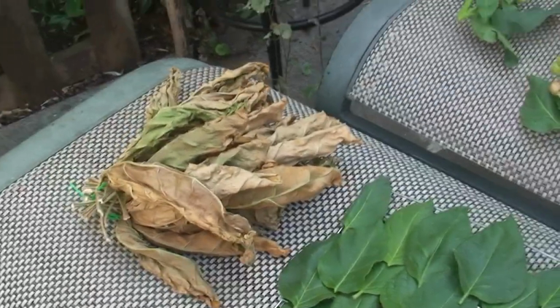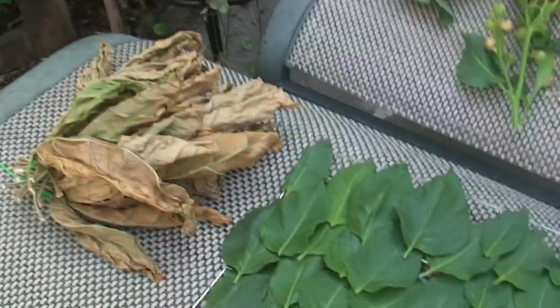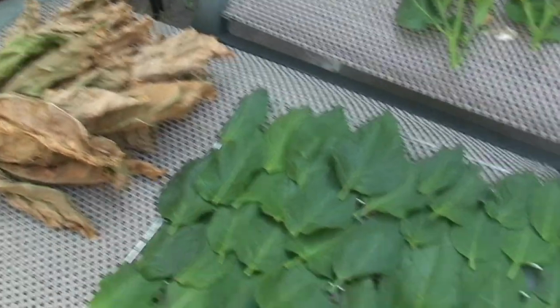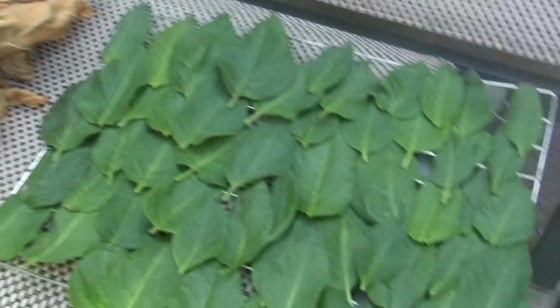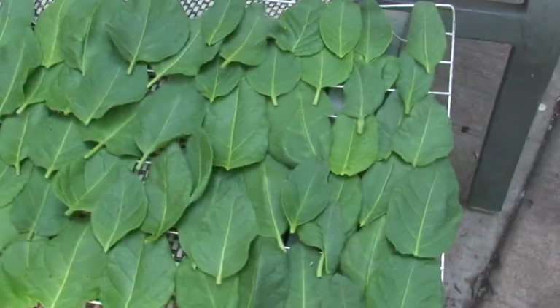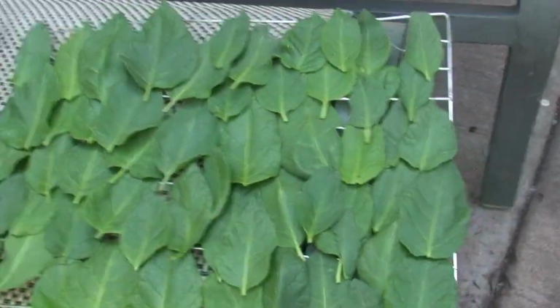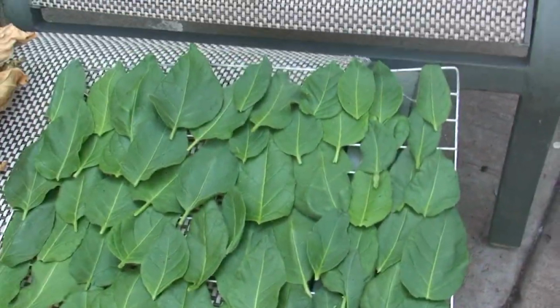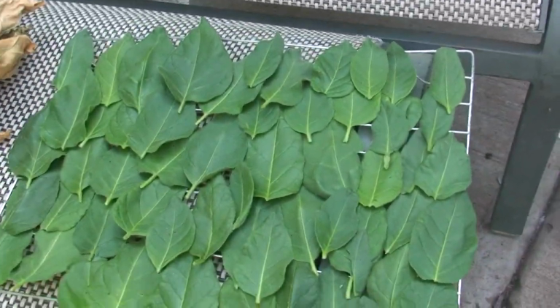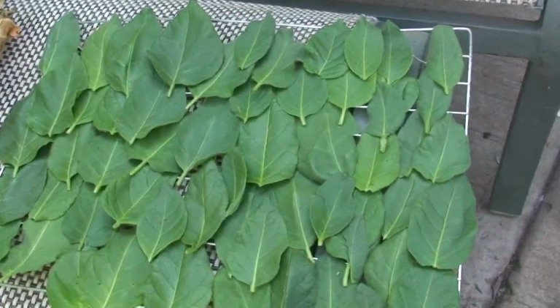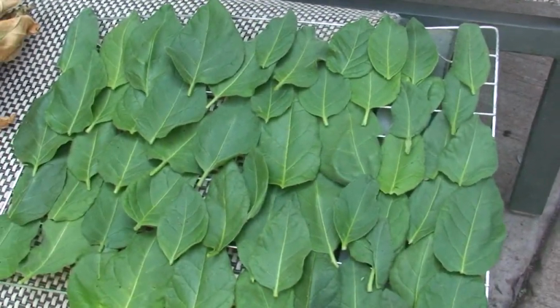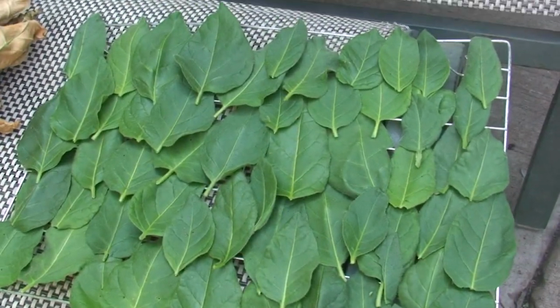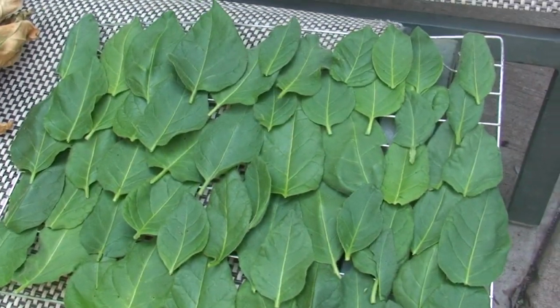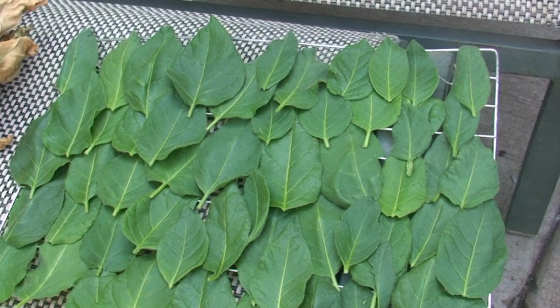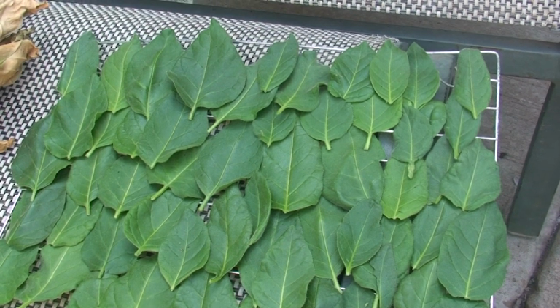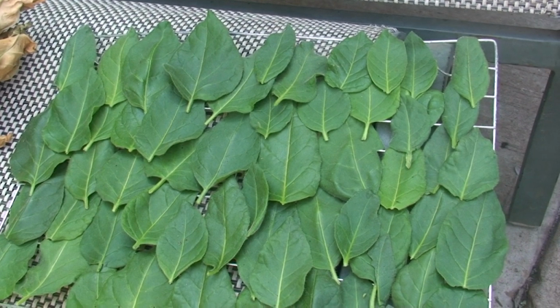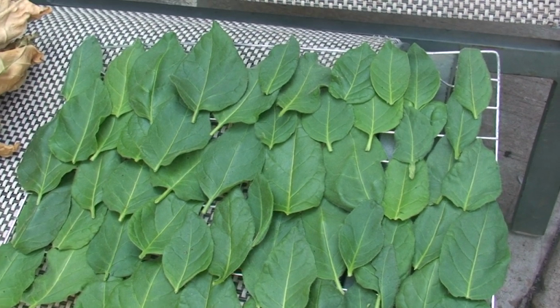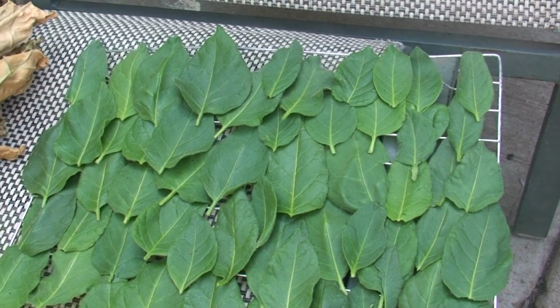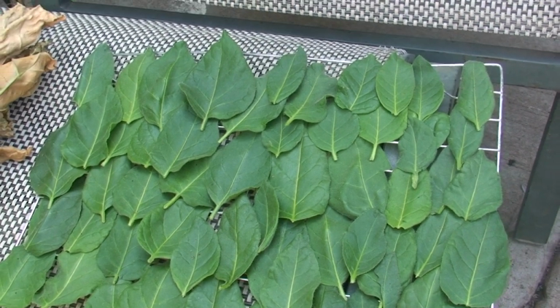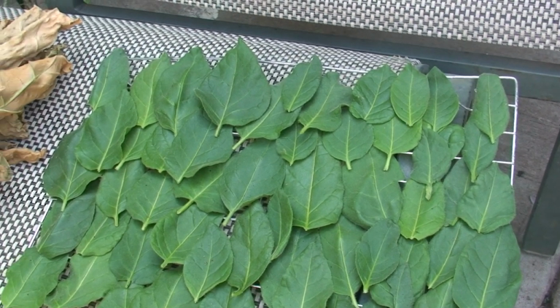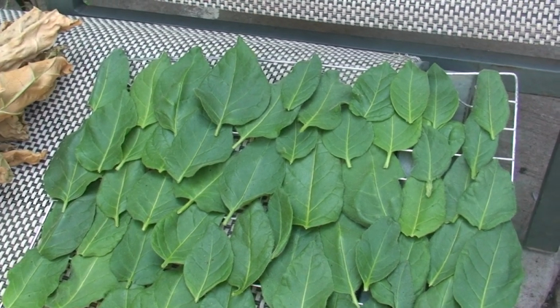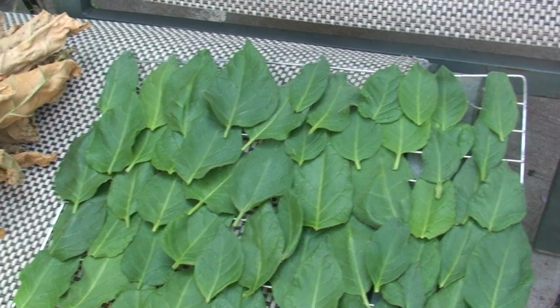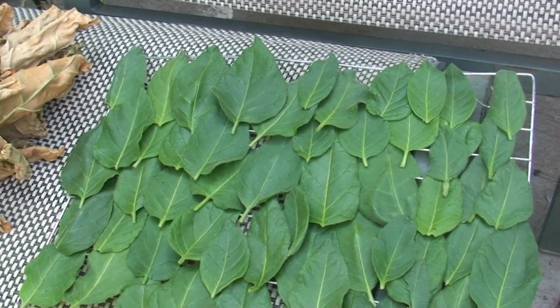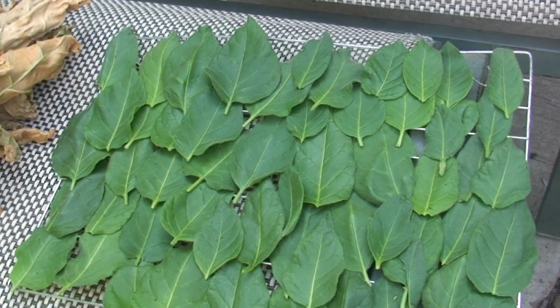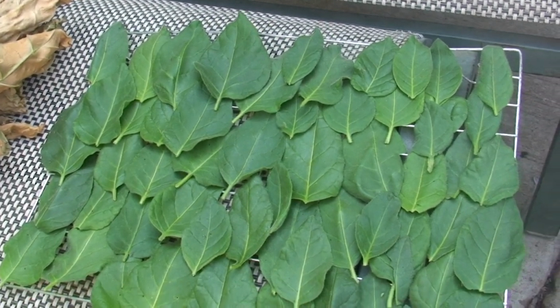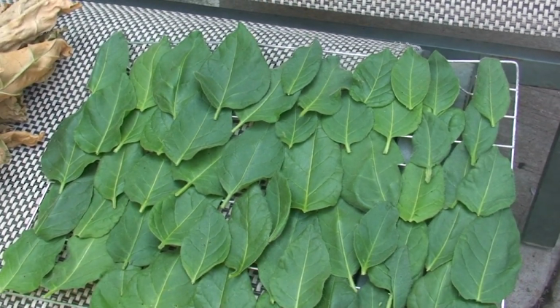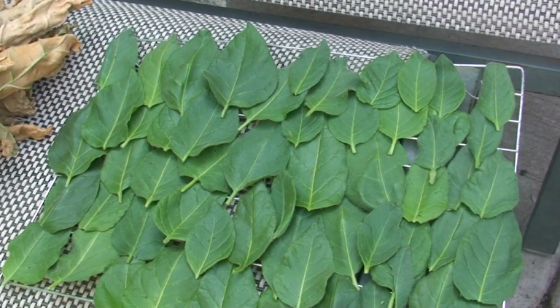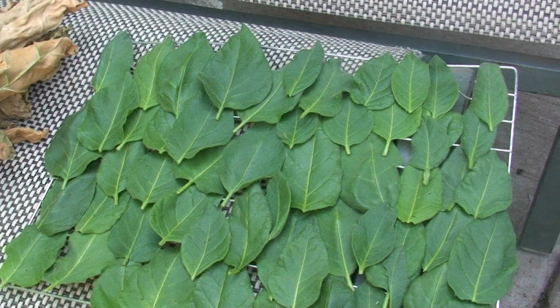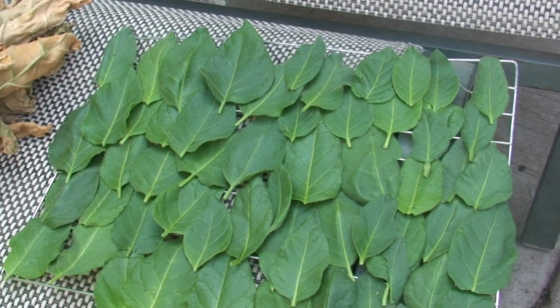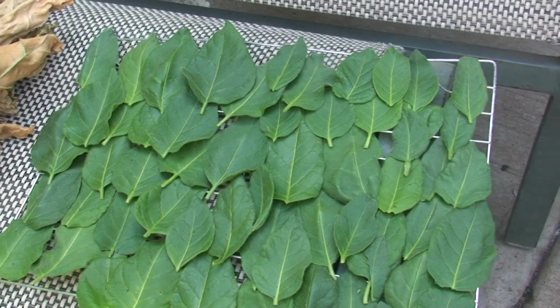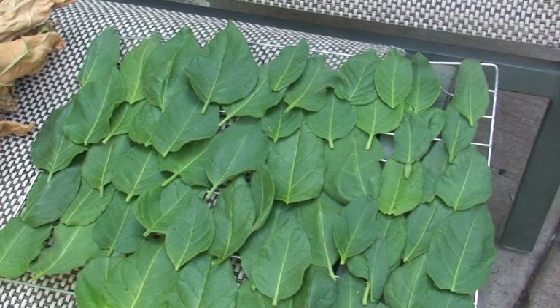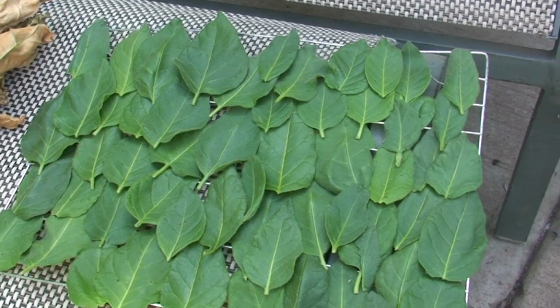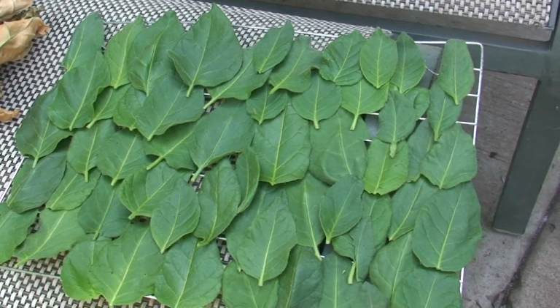Over here, what we have is the cream of the crop — the primo — the very top leaves off of the plants. They contain the most oils and the most nicotine and everything else, and they're very potent.